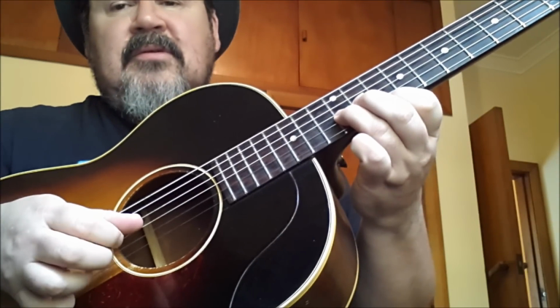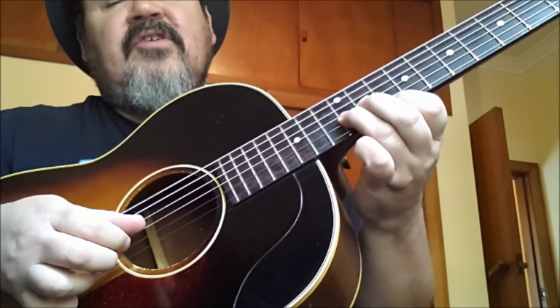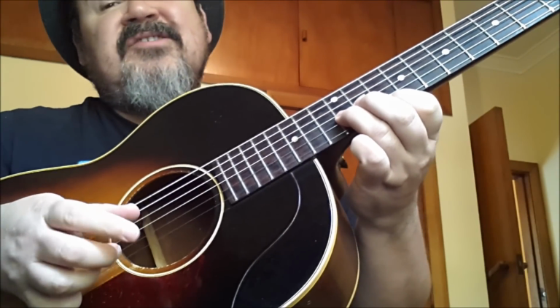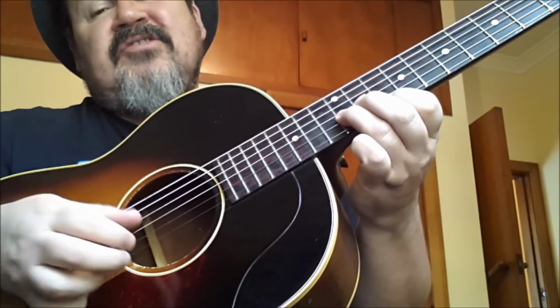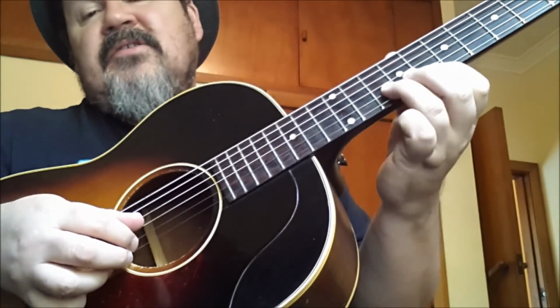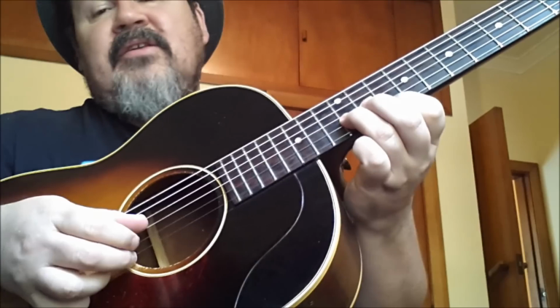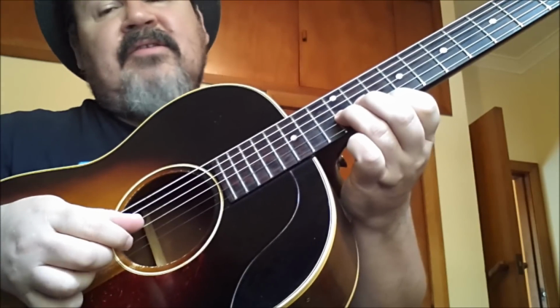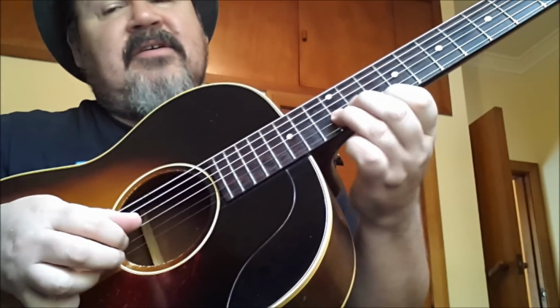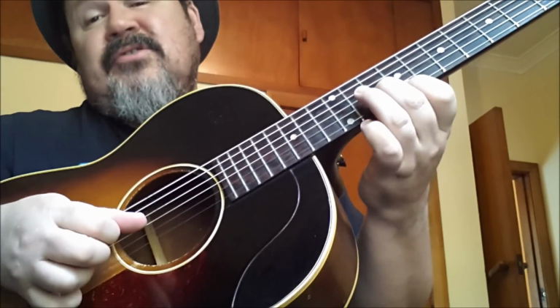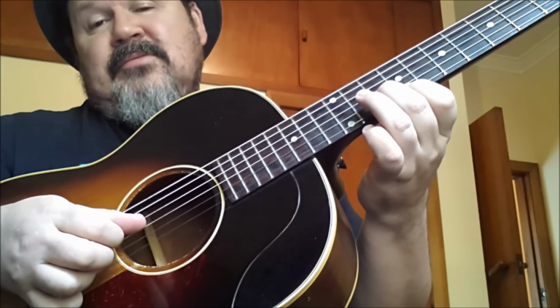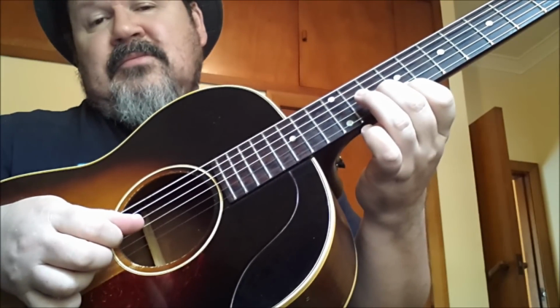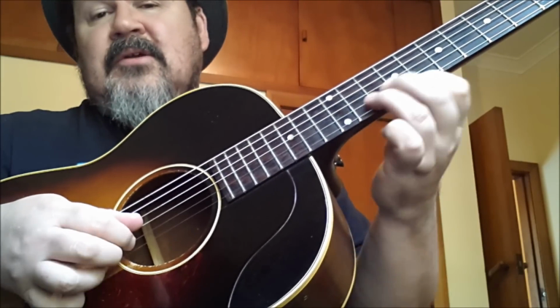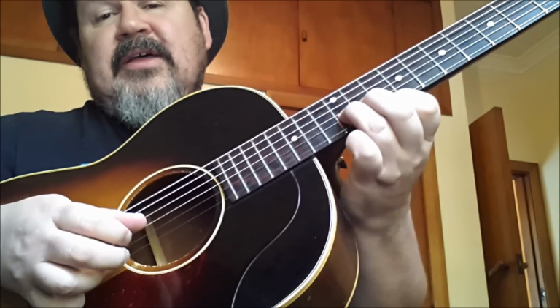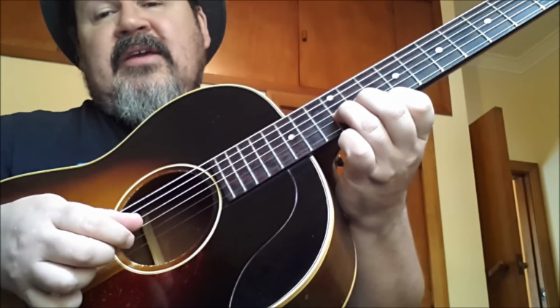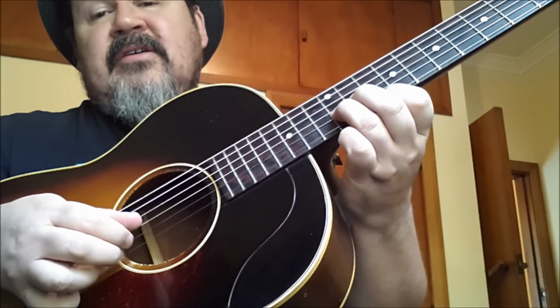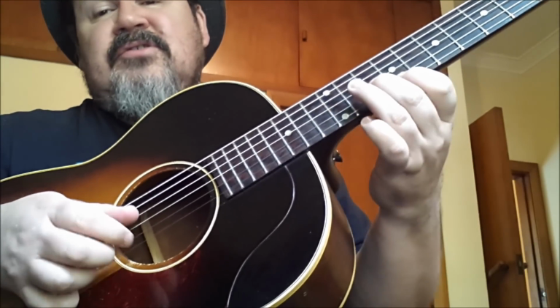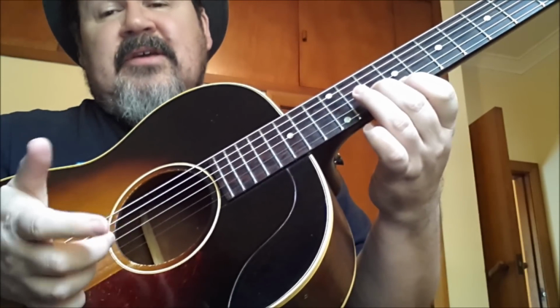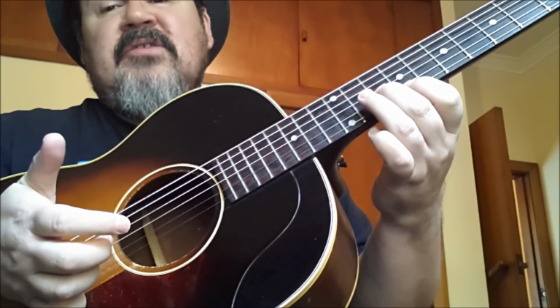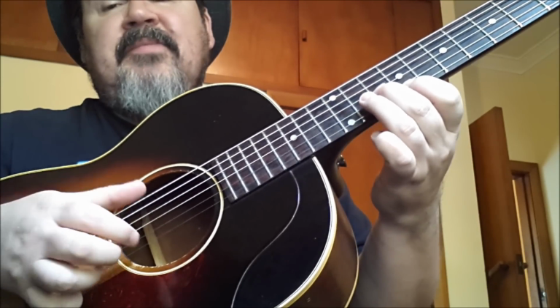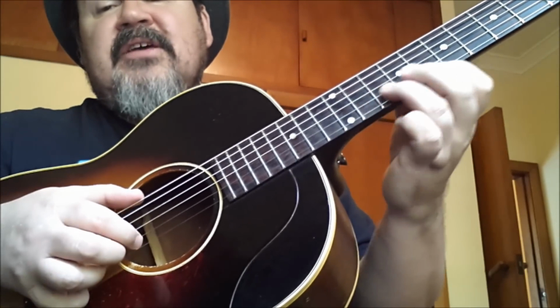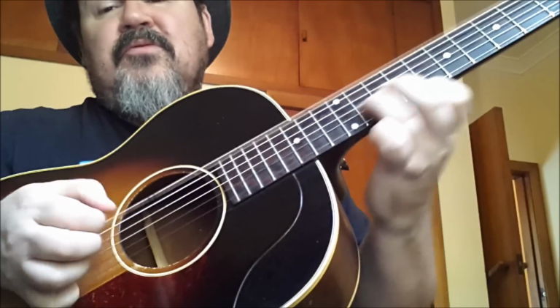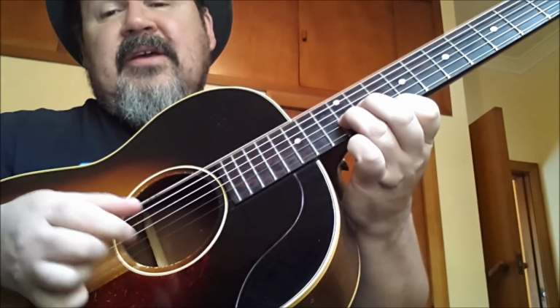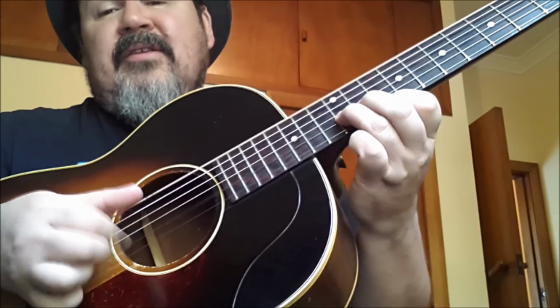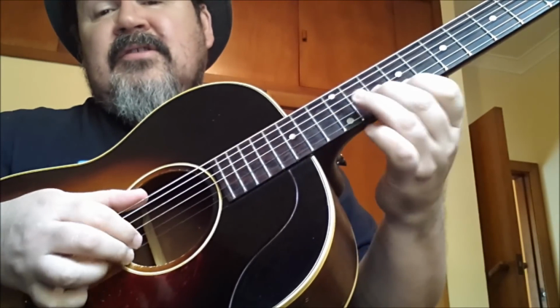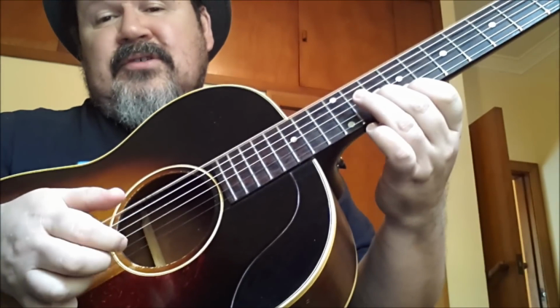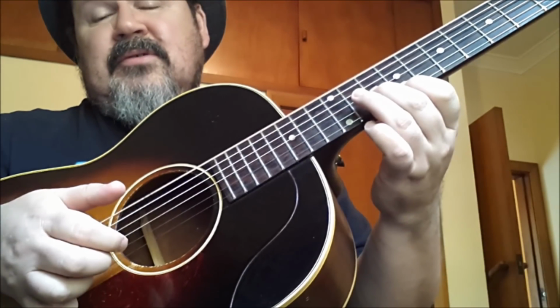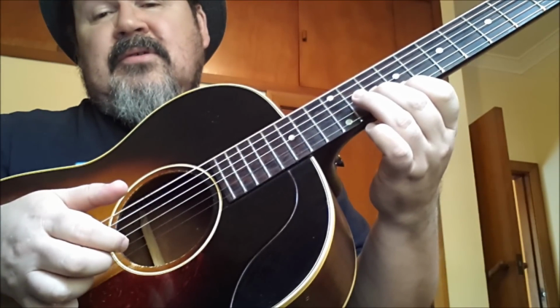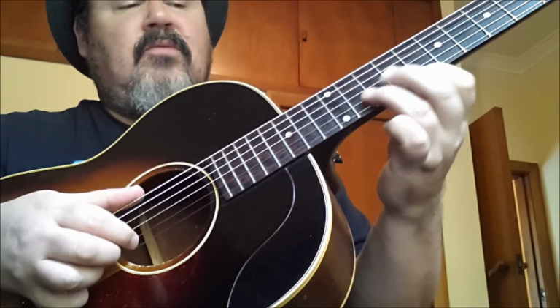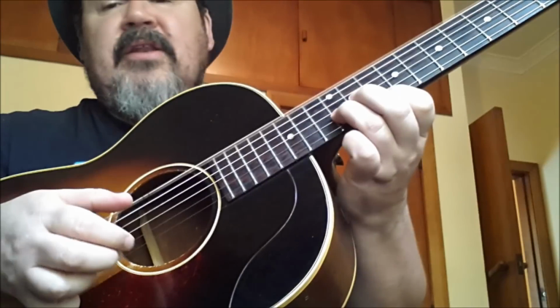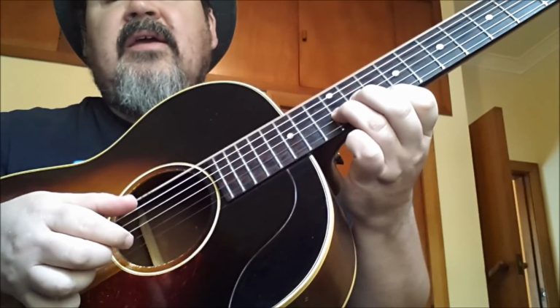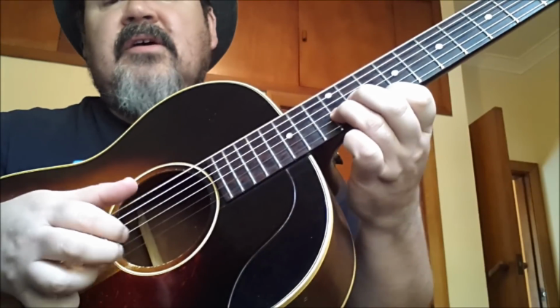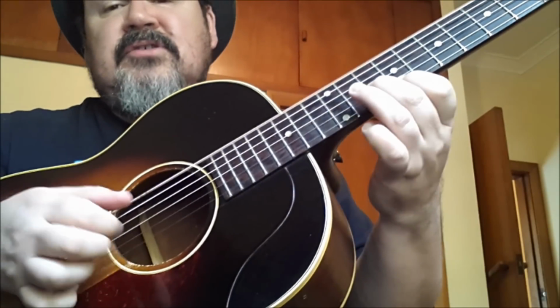And the timing is, this is a triplet: 1 and a 2. 1 and a 2. And obviously we're playing the bass with that, so 1 and a 2. Yeah, 1 and a 2.